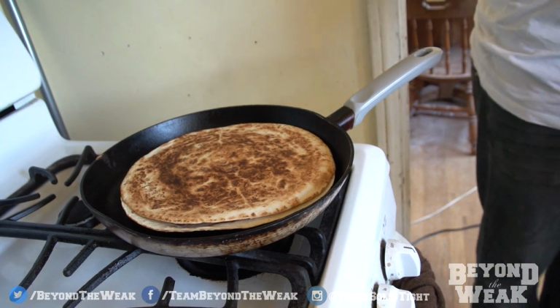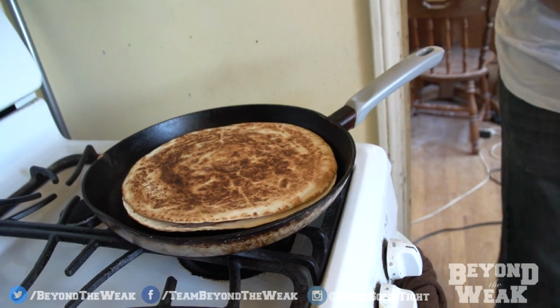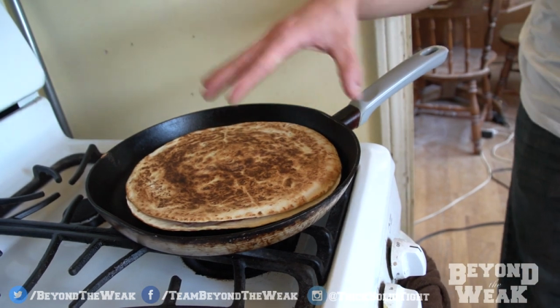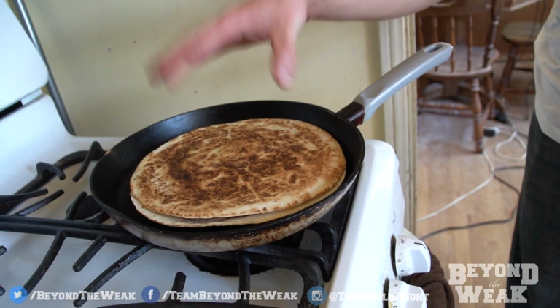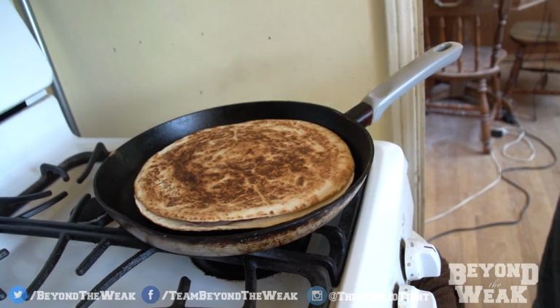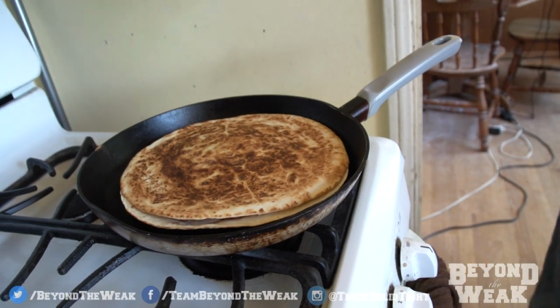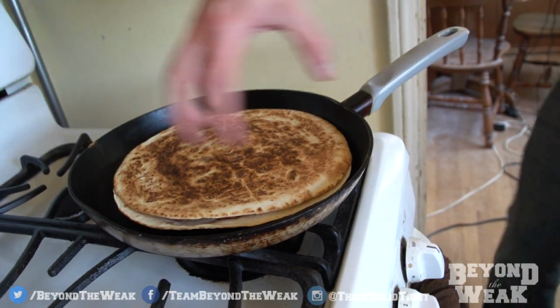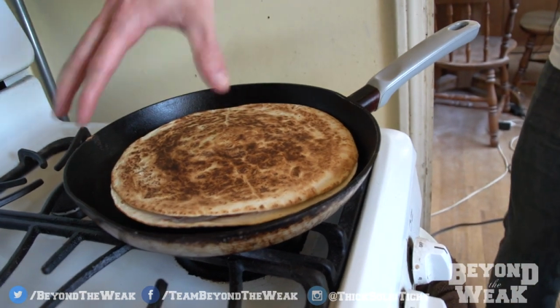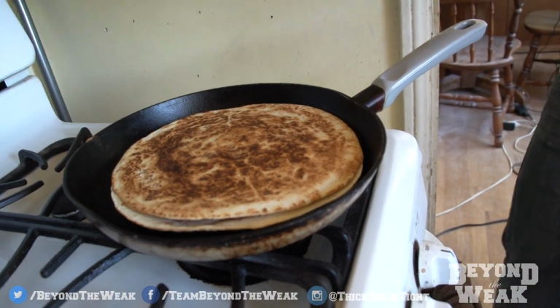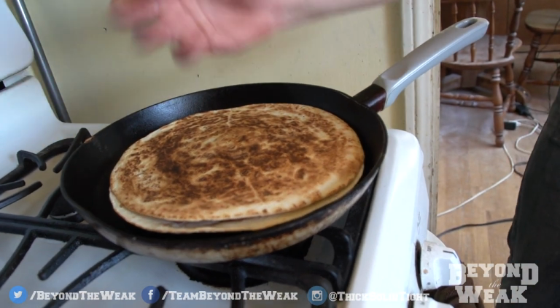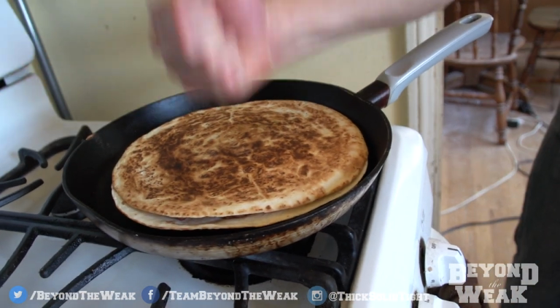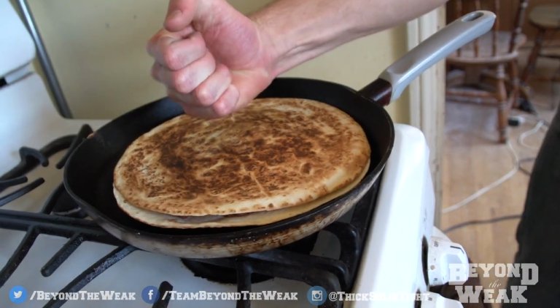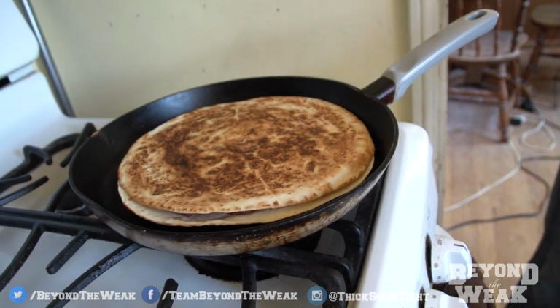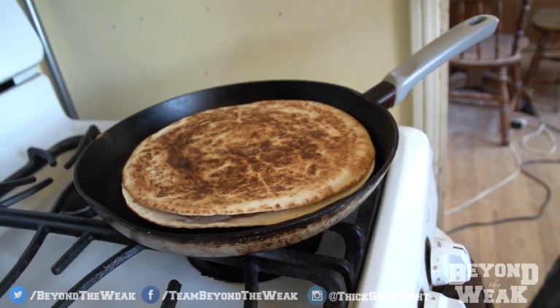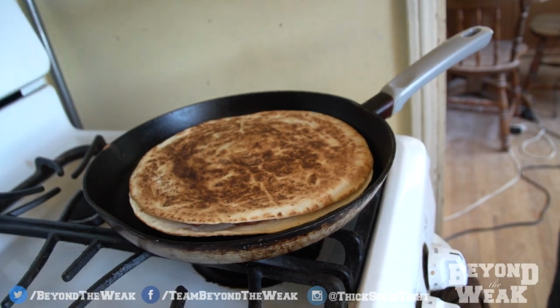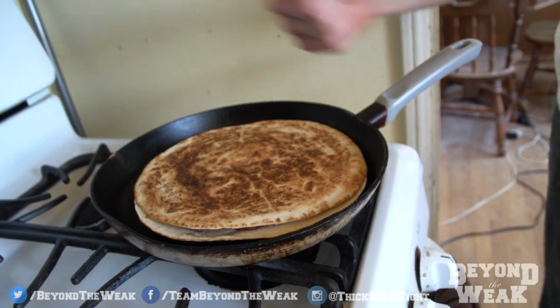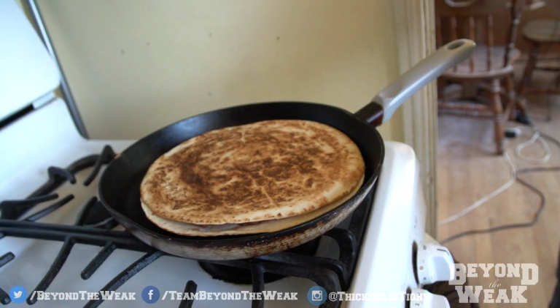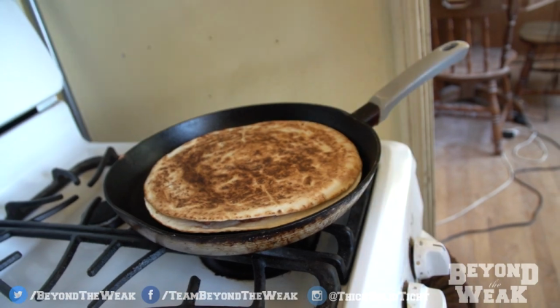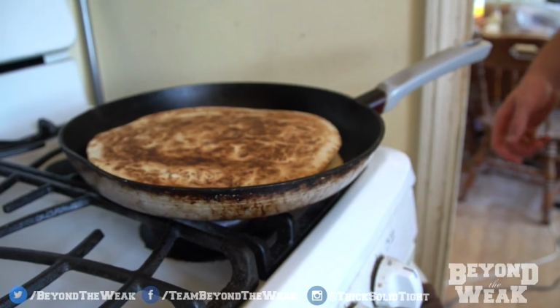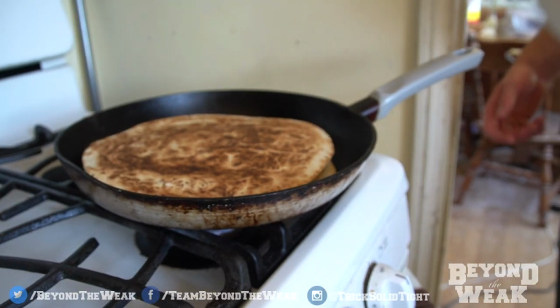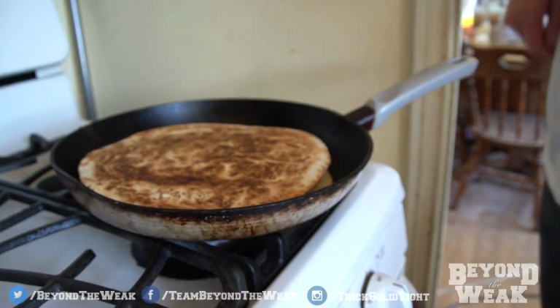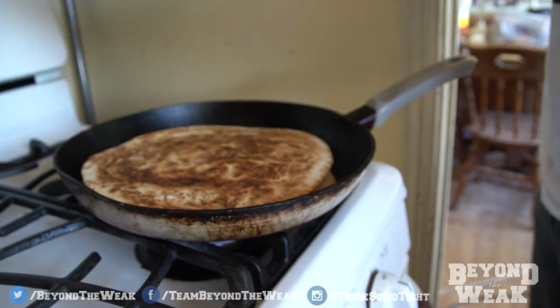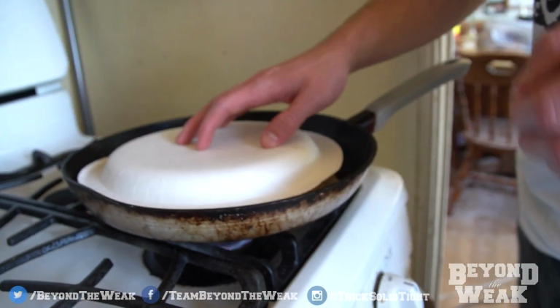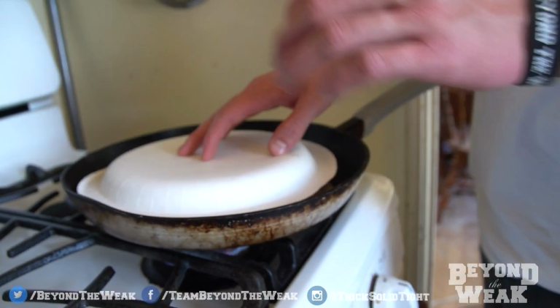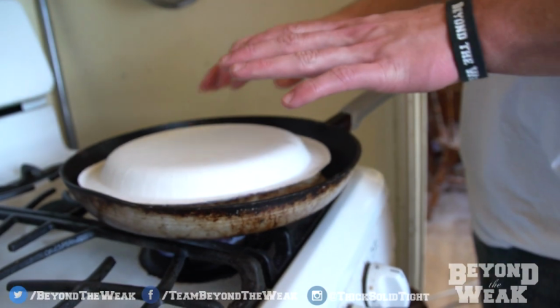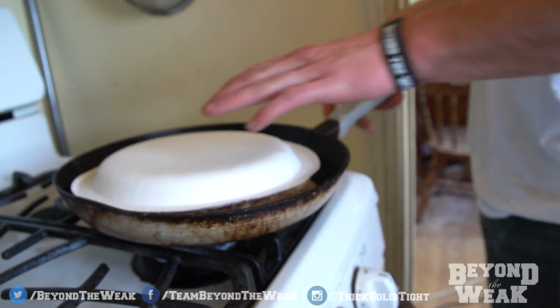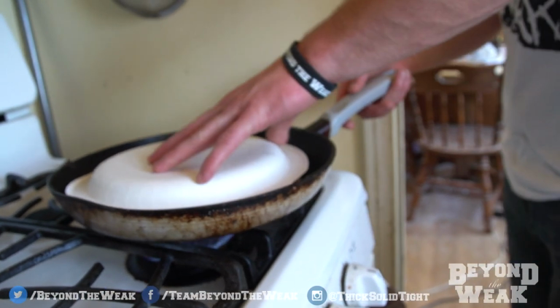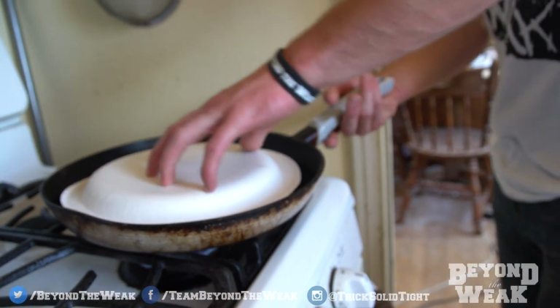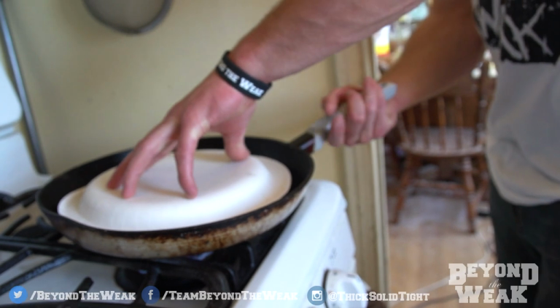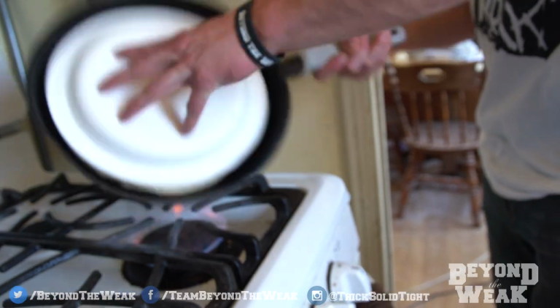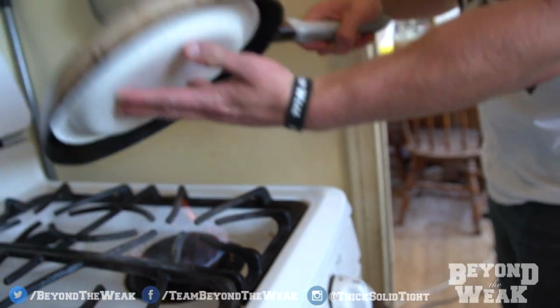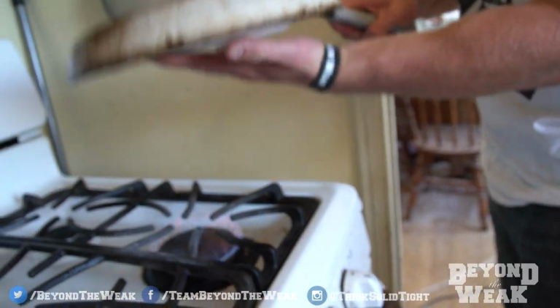Now you just wait for the other side to cook and then we will have a man-dia. Okay, so now the man-dia is done. Throw the plate on there, flip it — ba-da-boom.